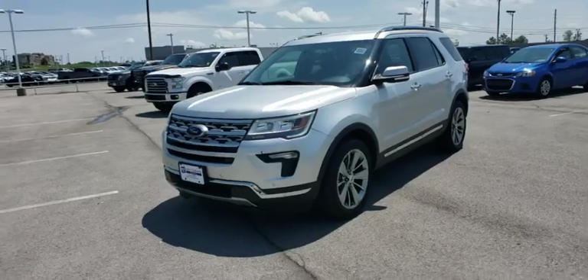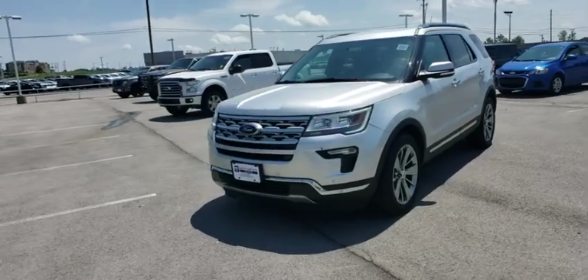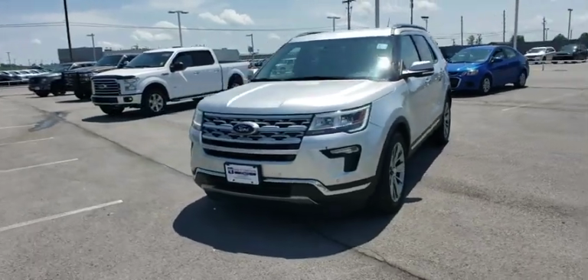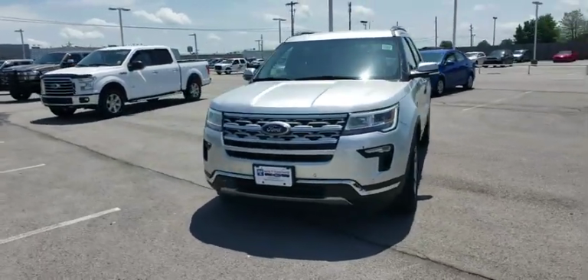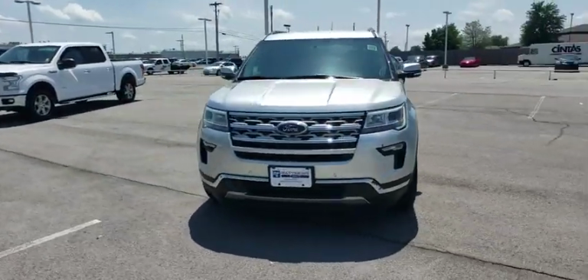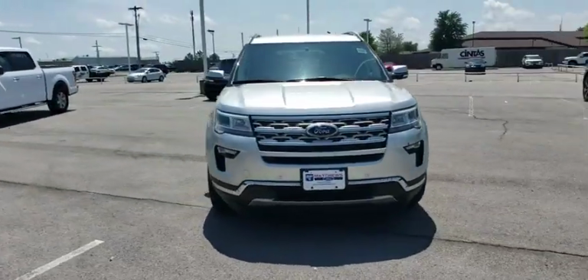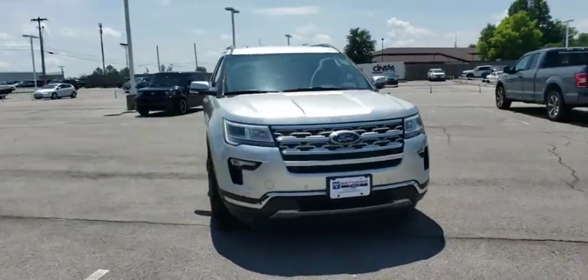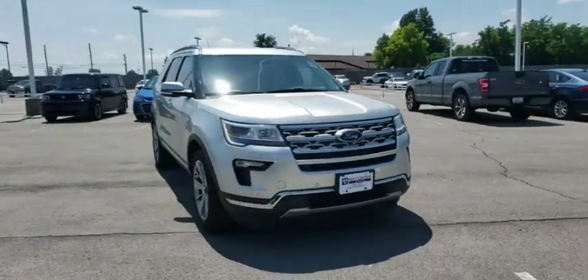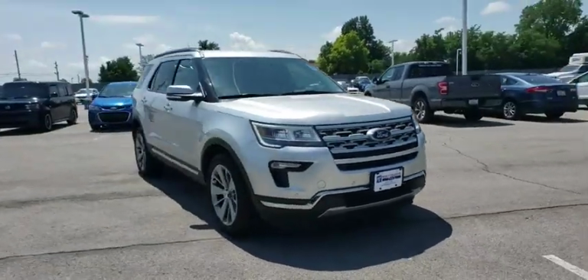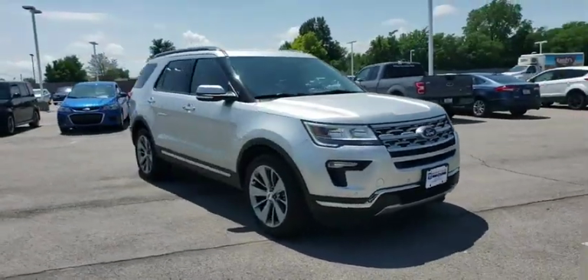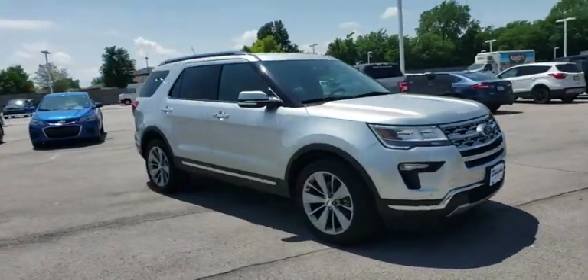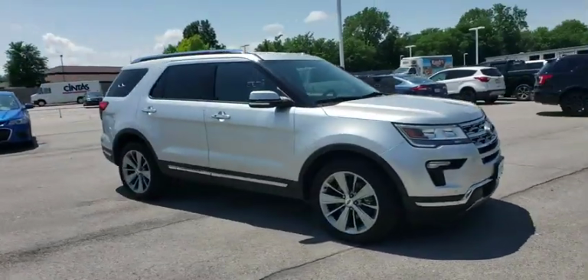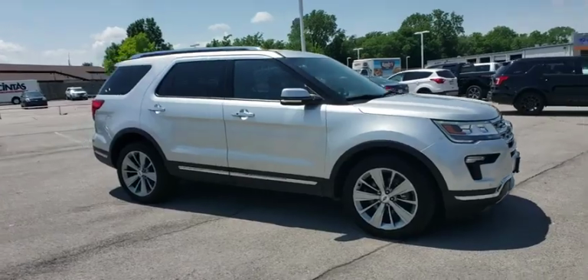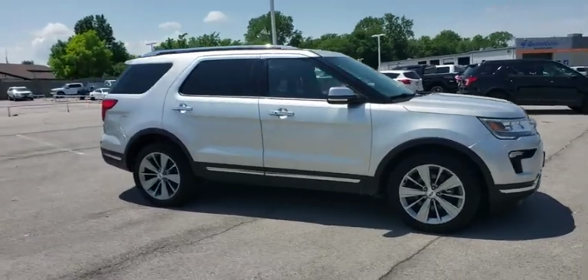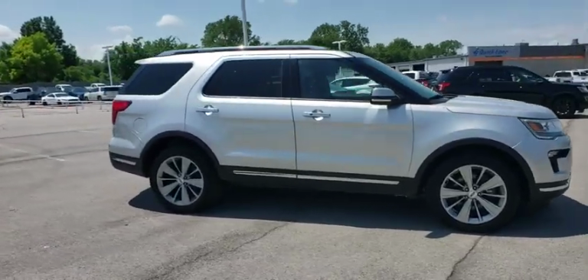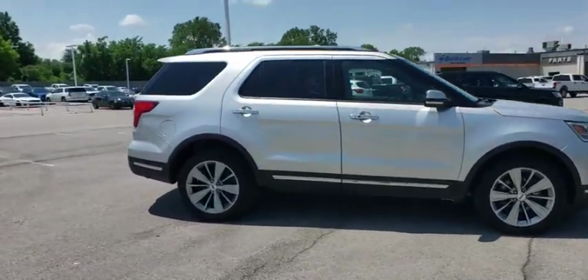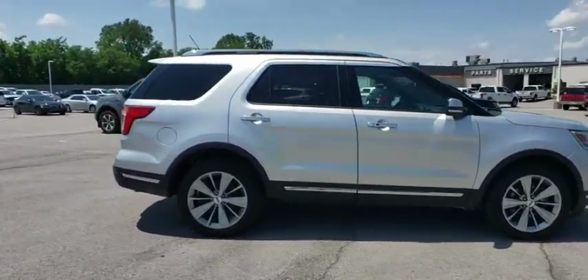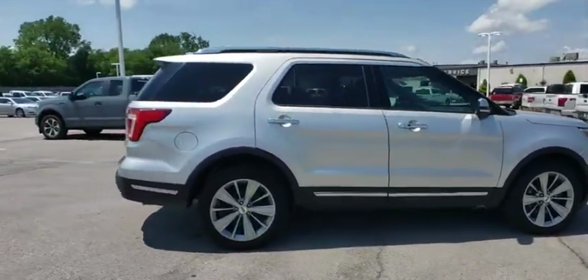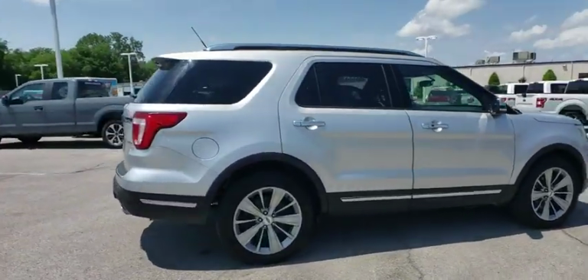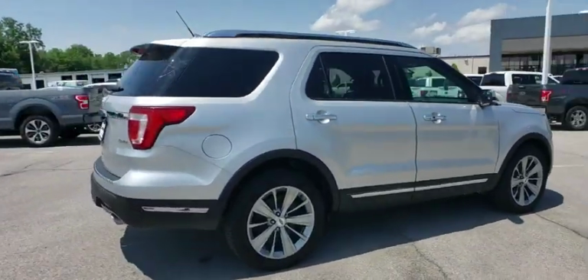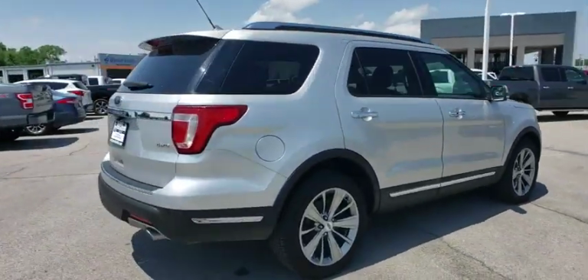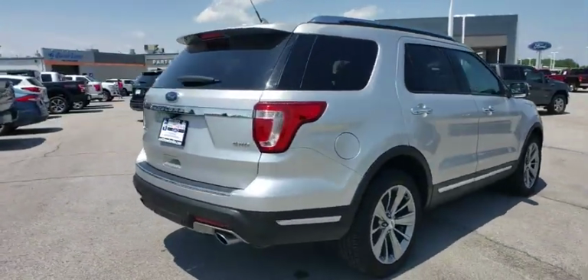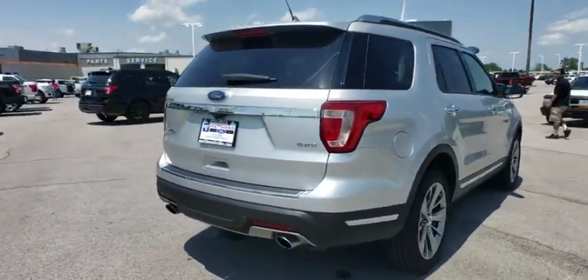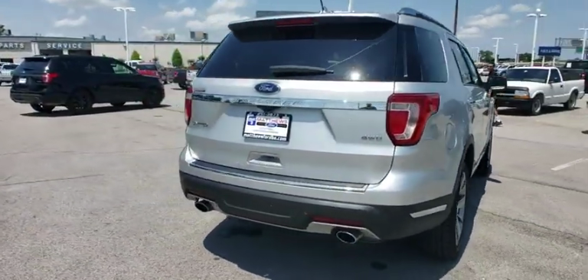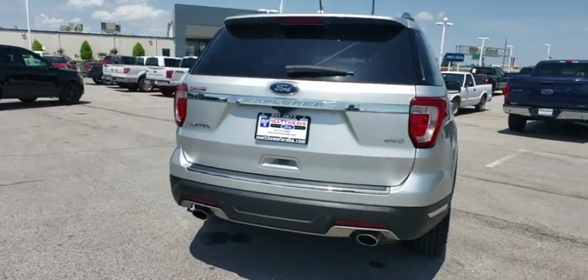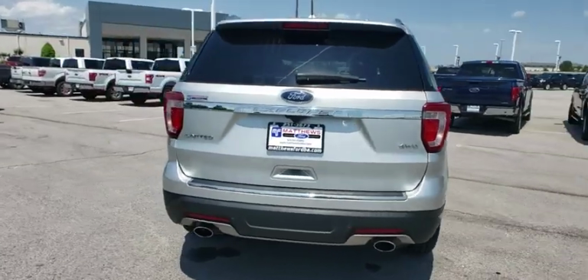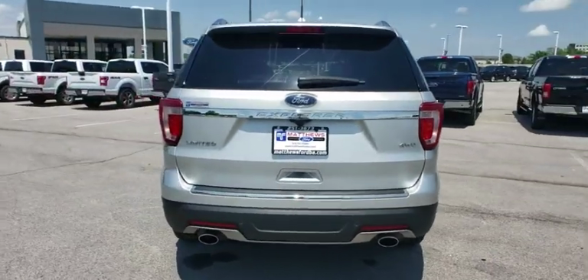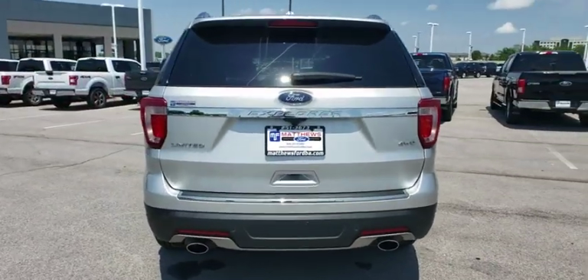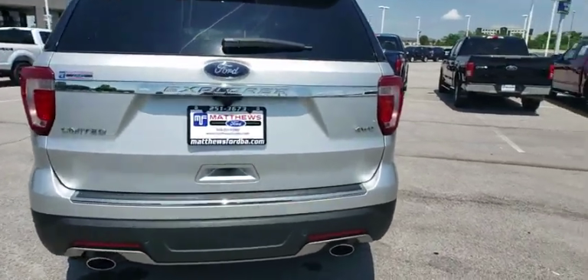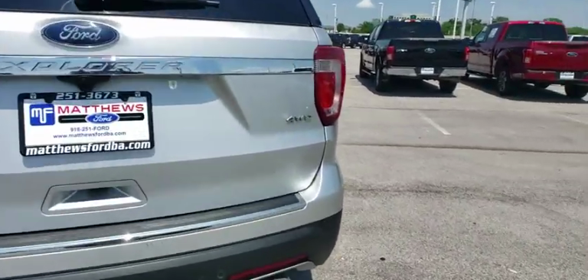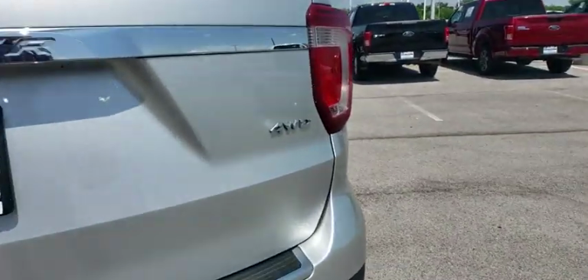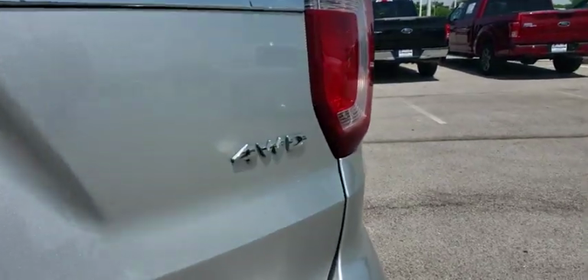The 2018 Ford Explorer. You've got a lot of capabilities to call on in a Ford Explorer — don't underestimate your choices. This vehicle has less than 40,000 miles. Here are some of this vehicle's great options.